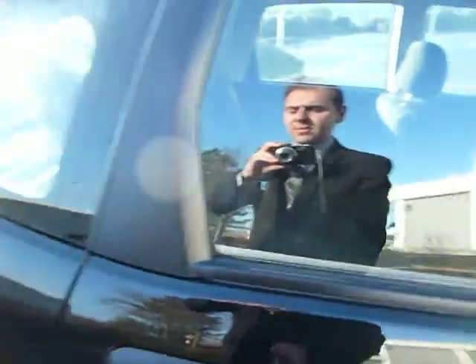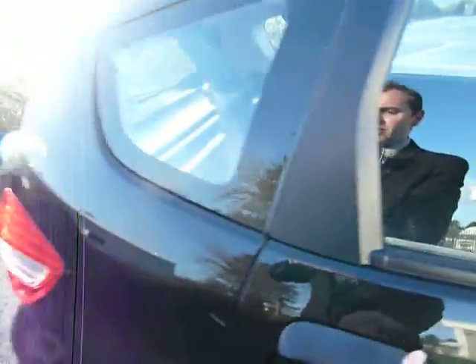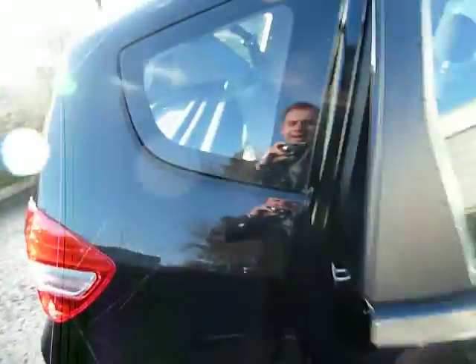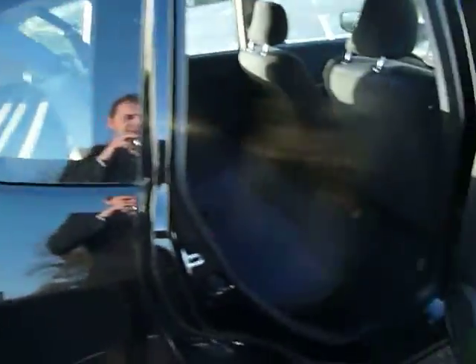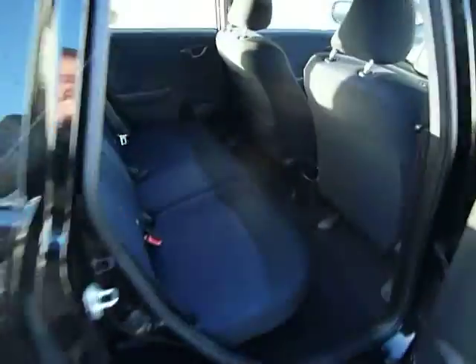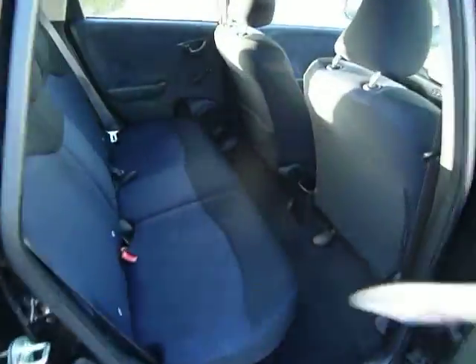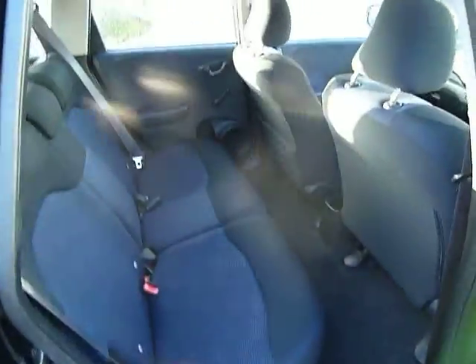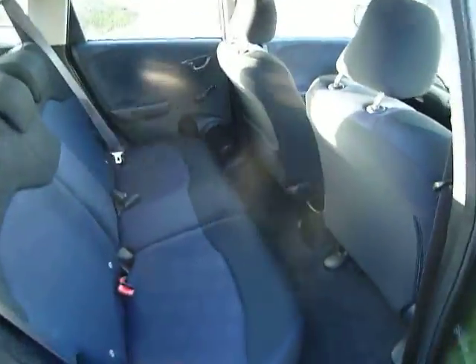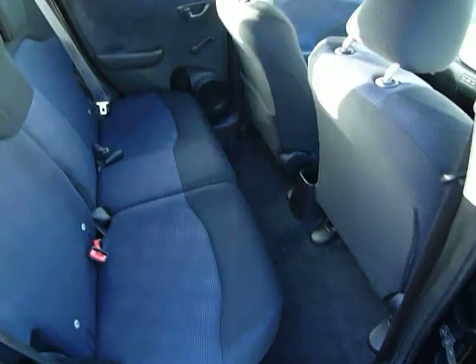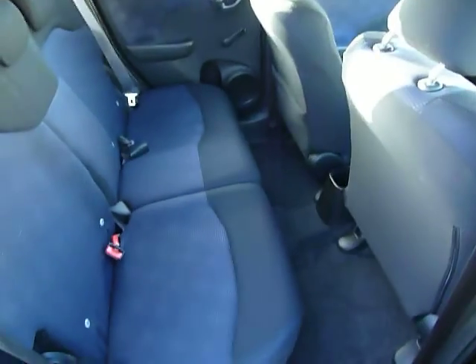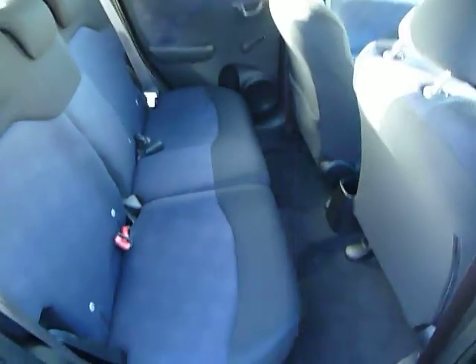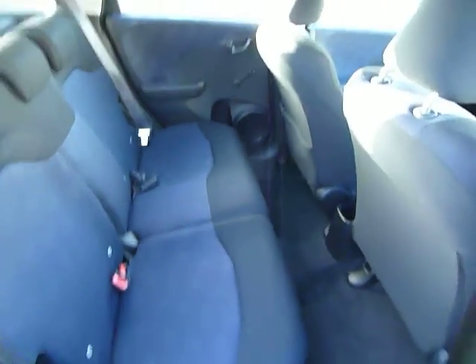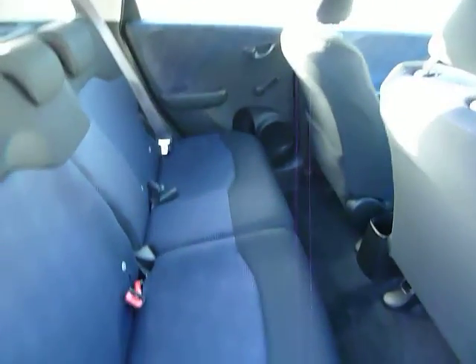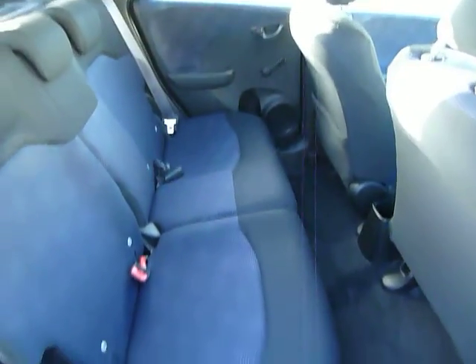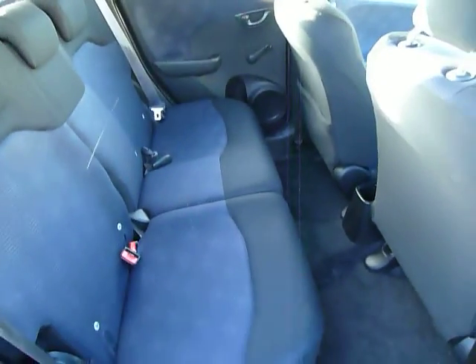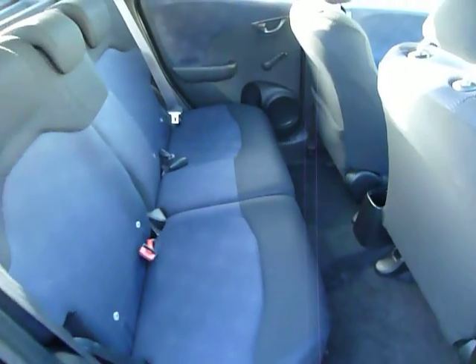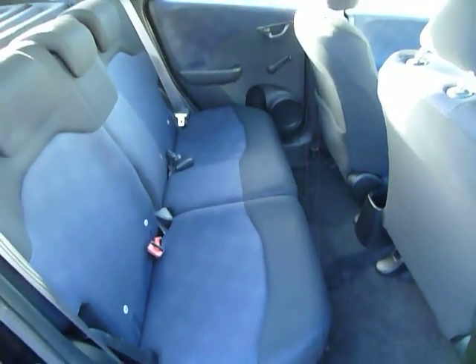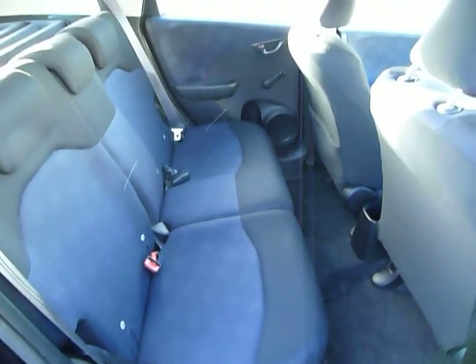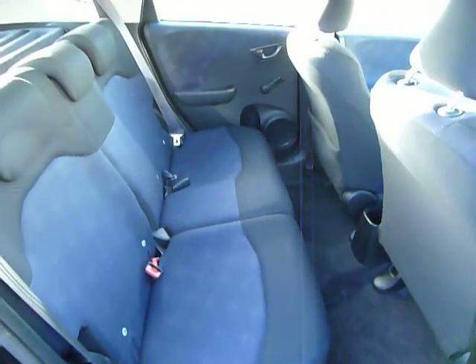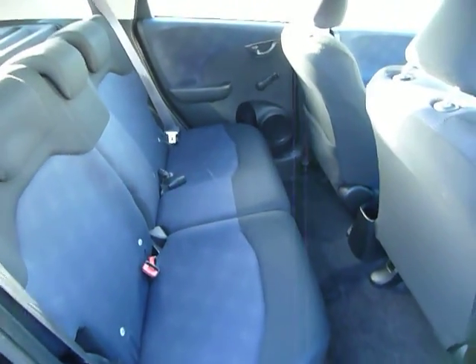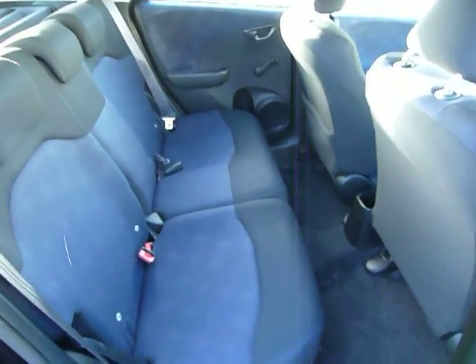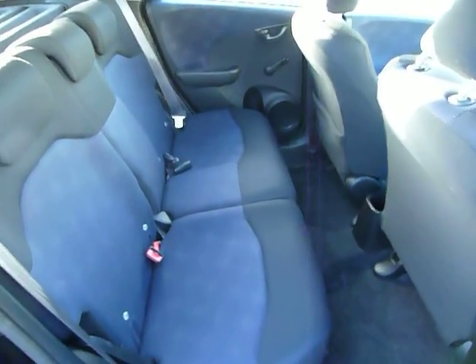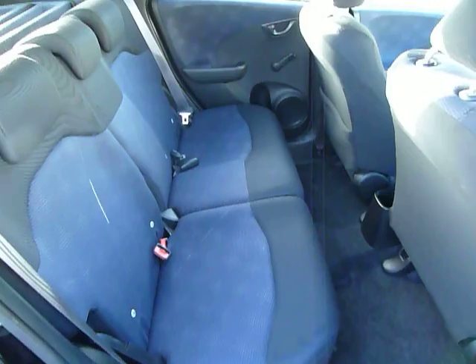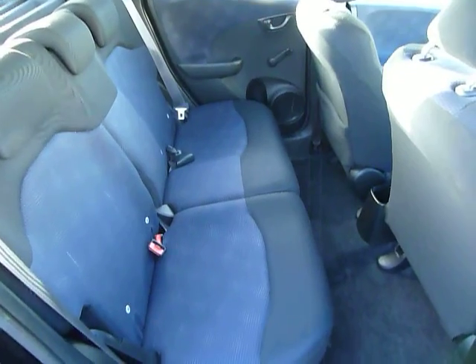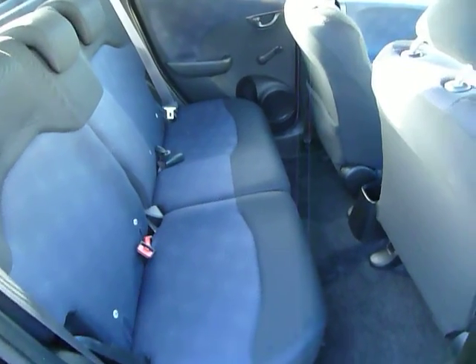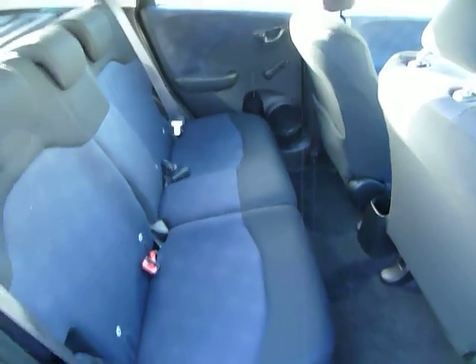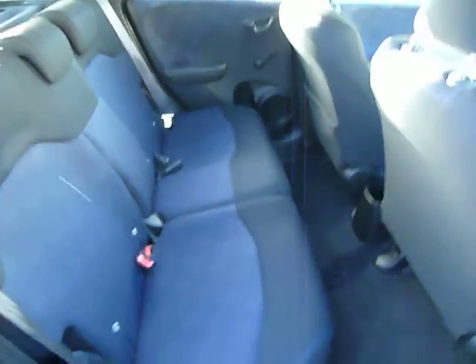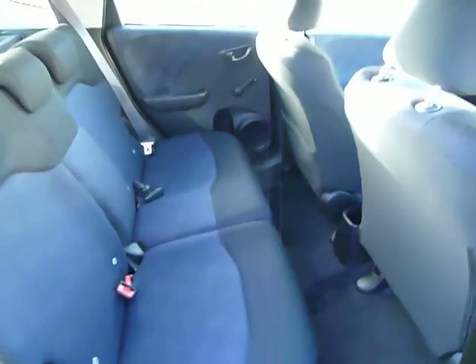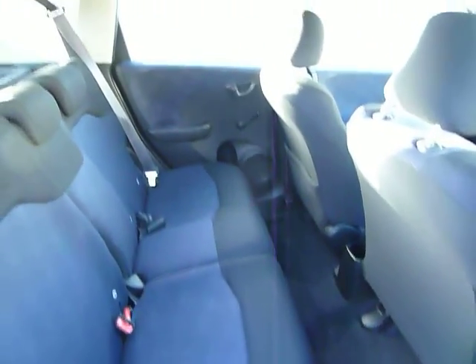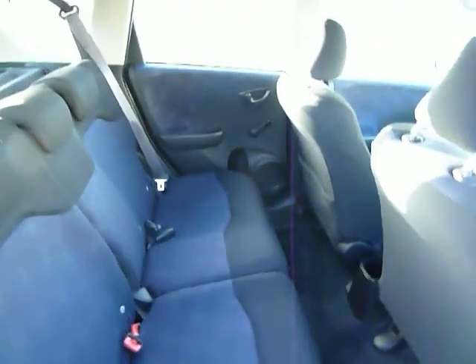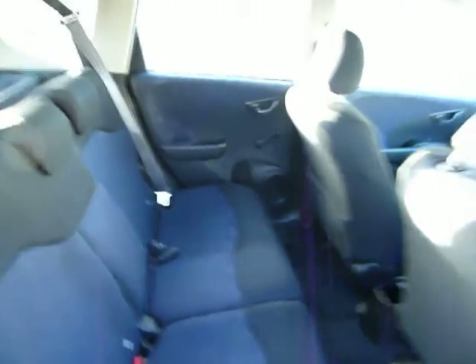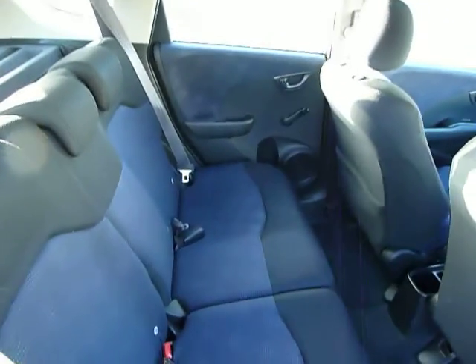If you have a look in the back you'll see again very good leg and headroom. You've also got the magic seat system, so the rear seats are very versatile.